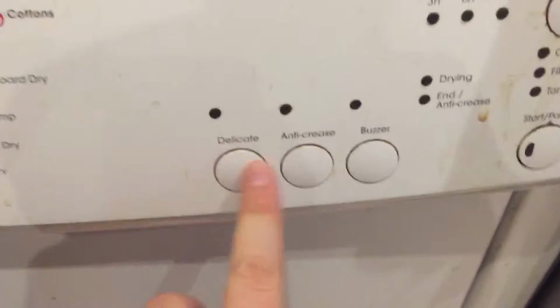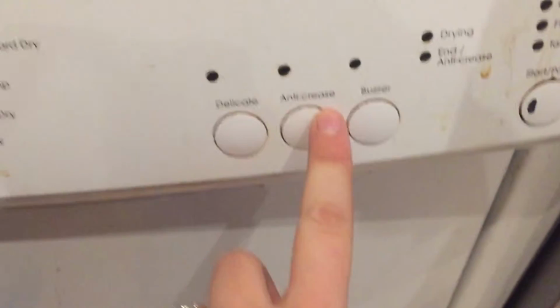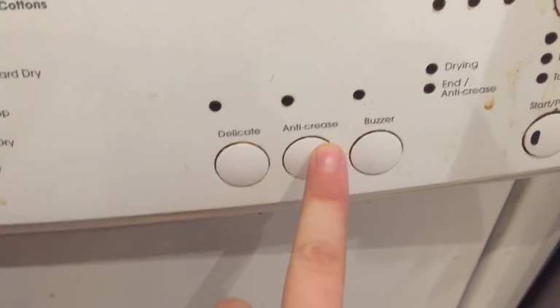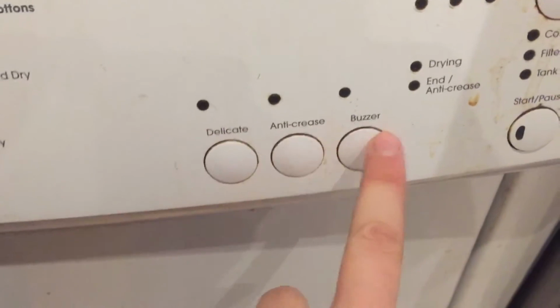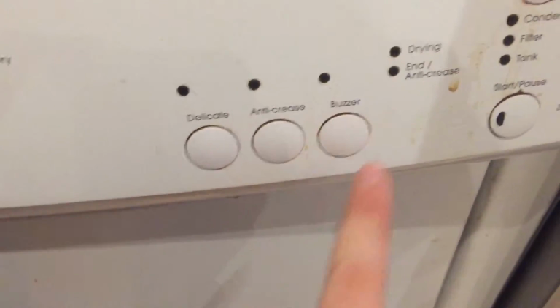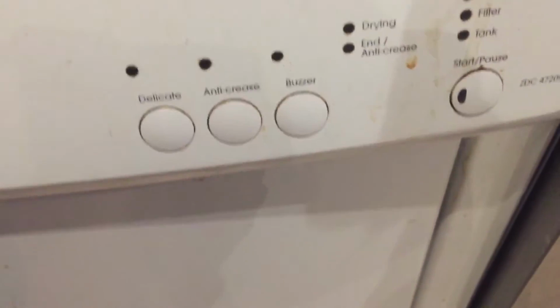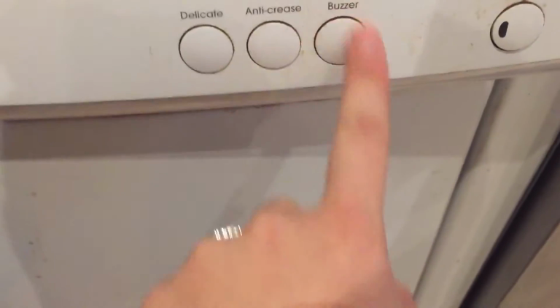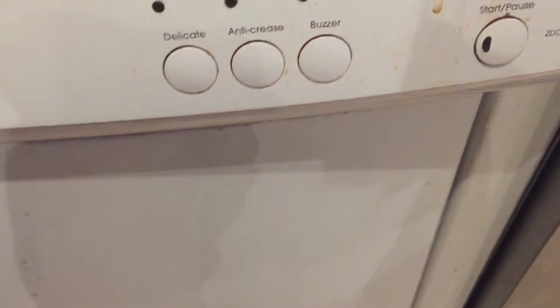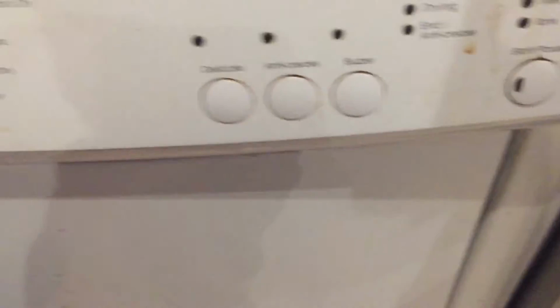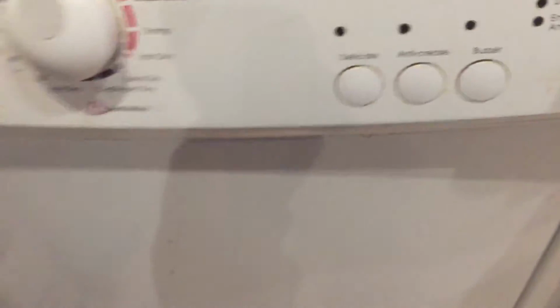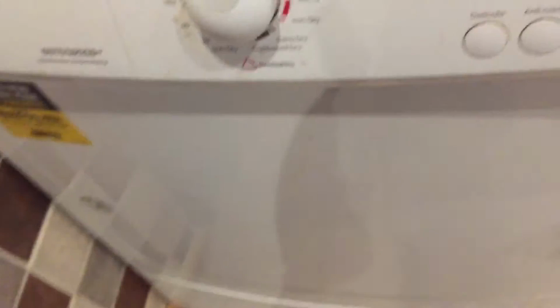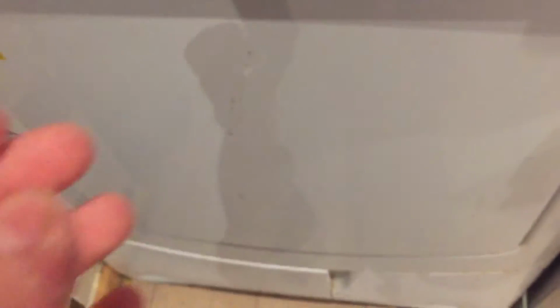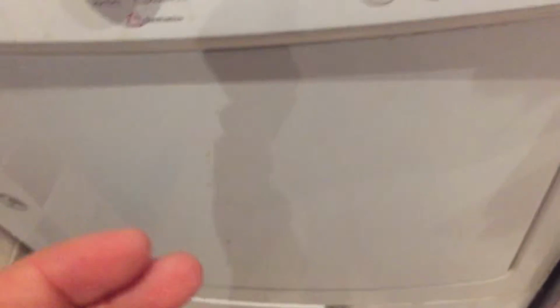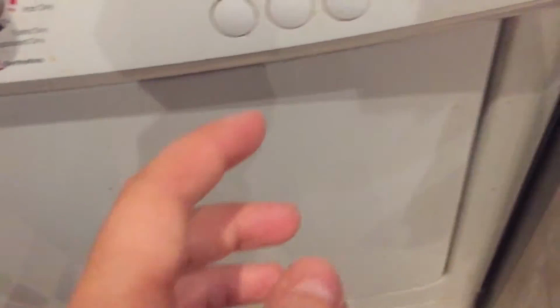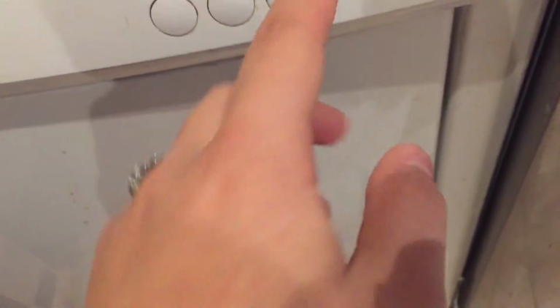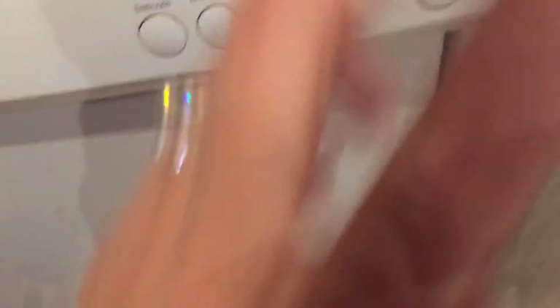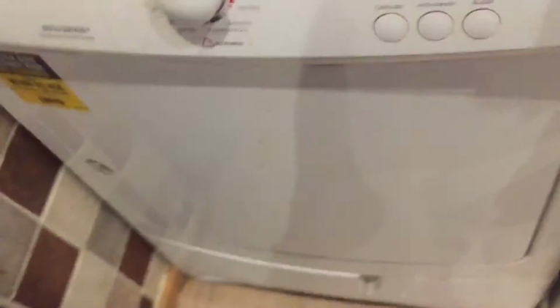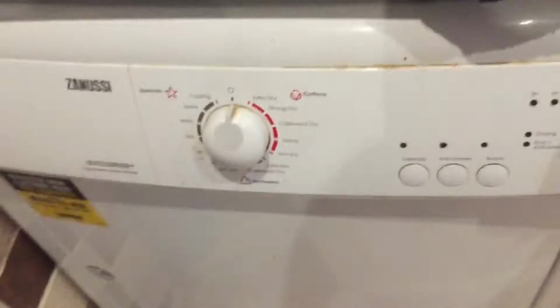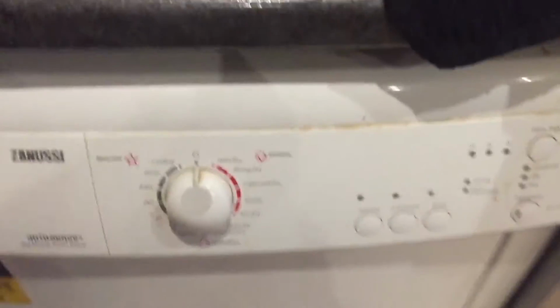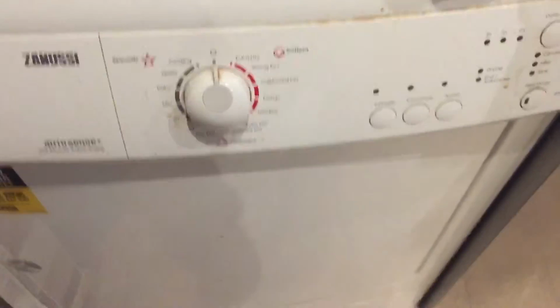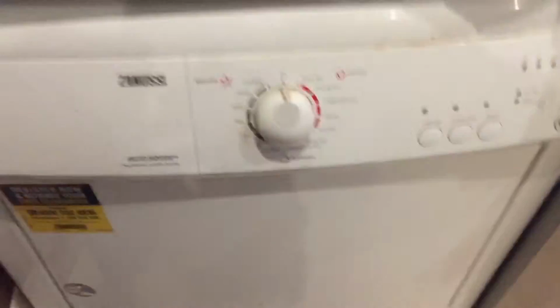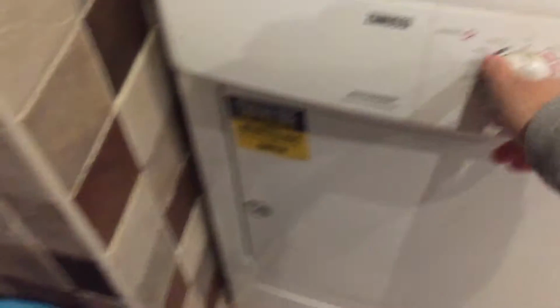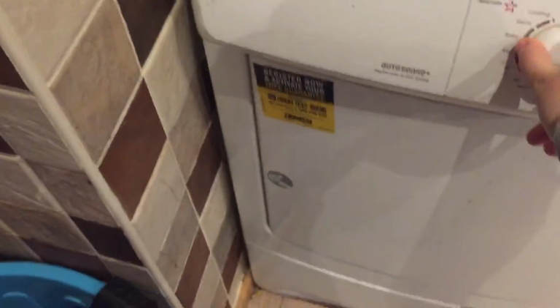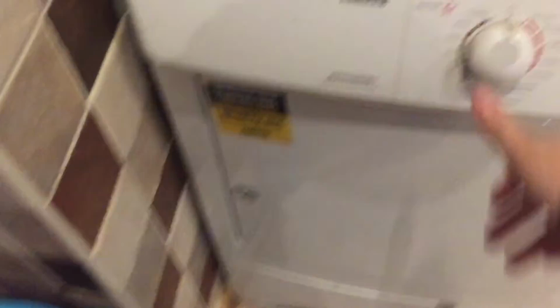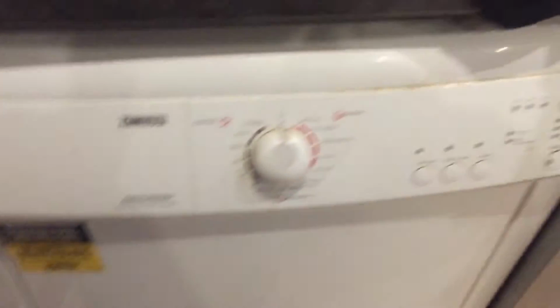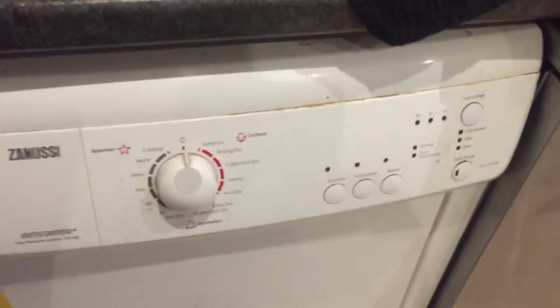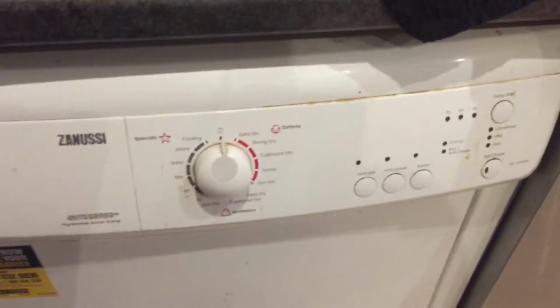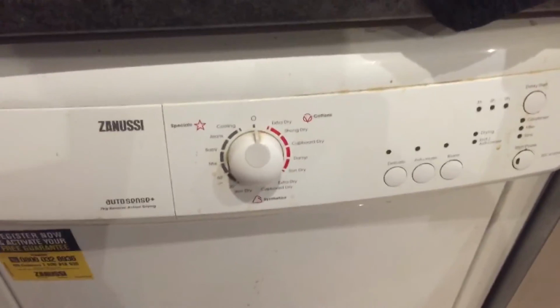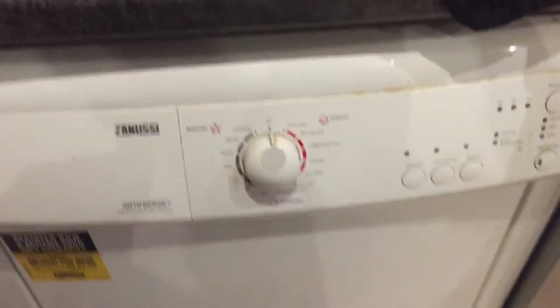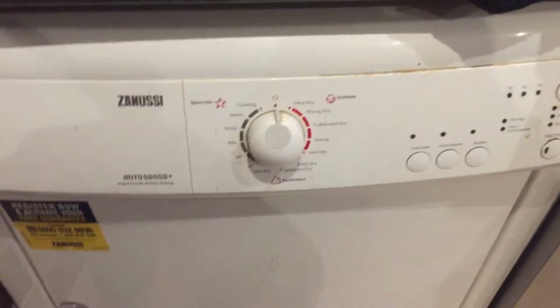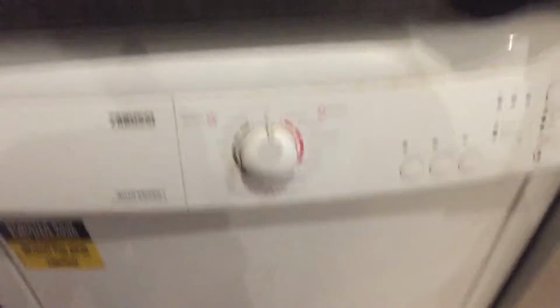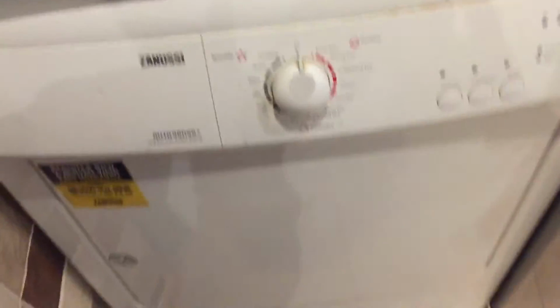You can also have delicate, anti-crease, and a buzzer. It does stop when it's finished — it turns itself off automatically.